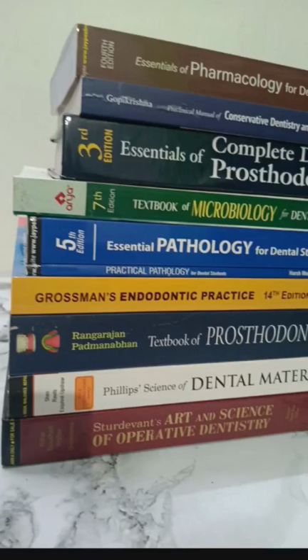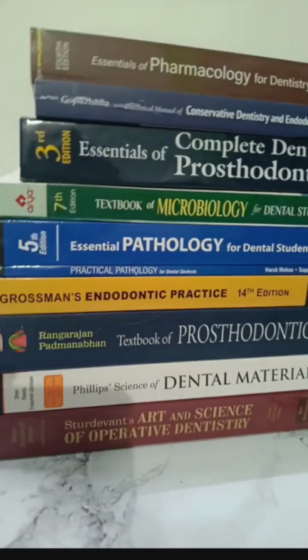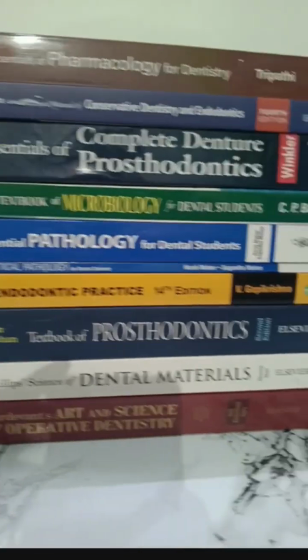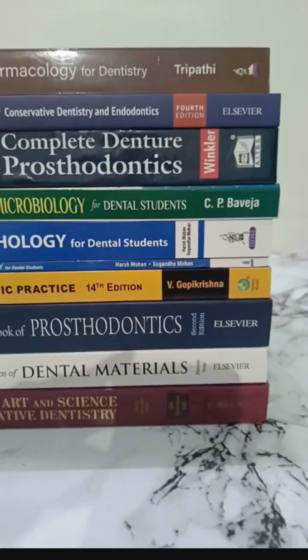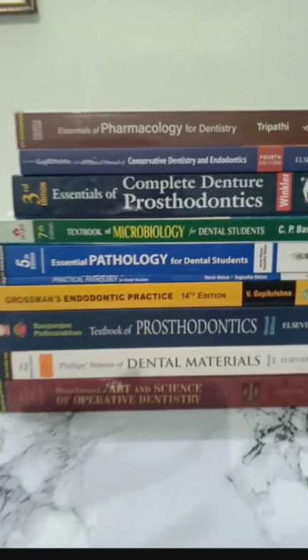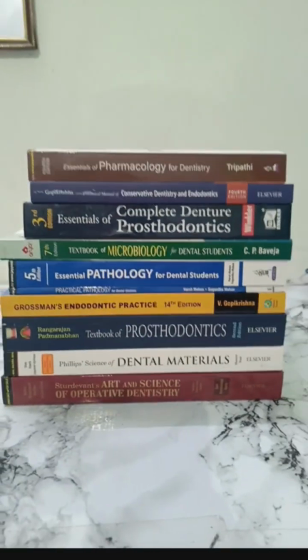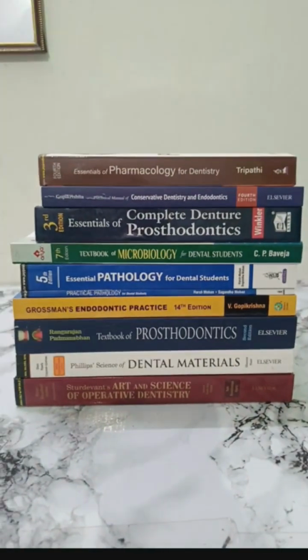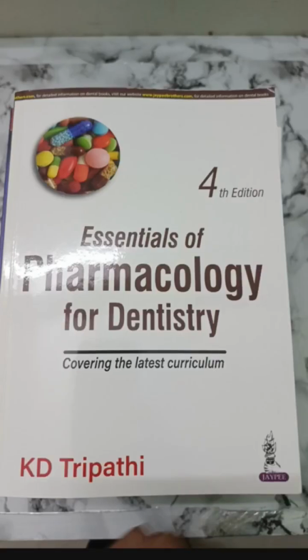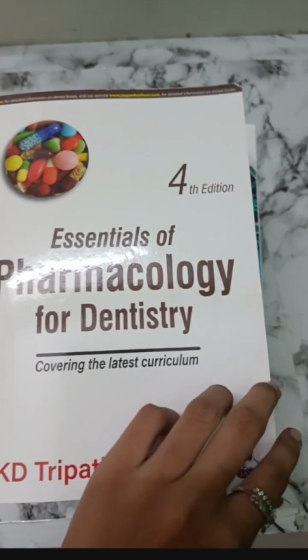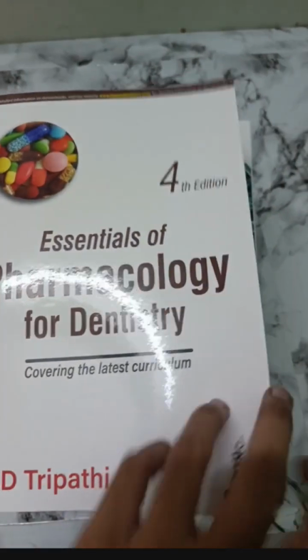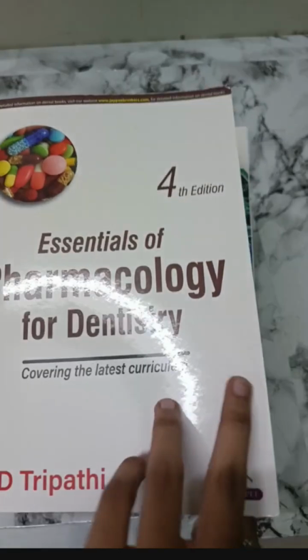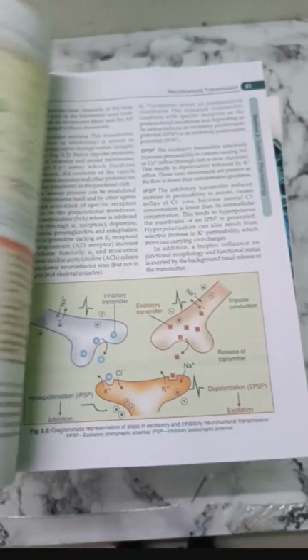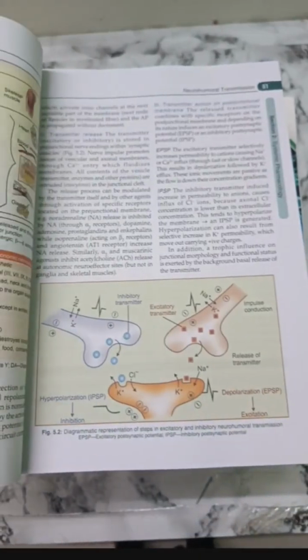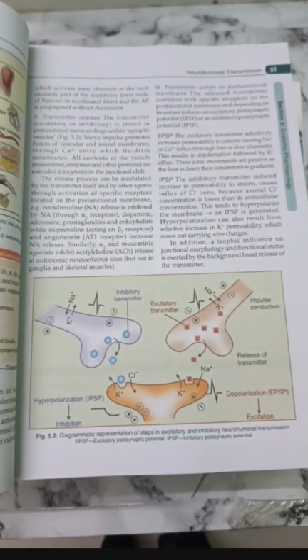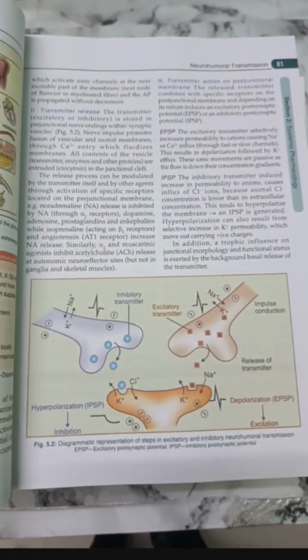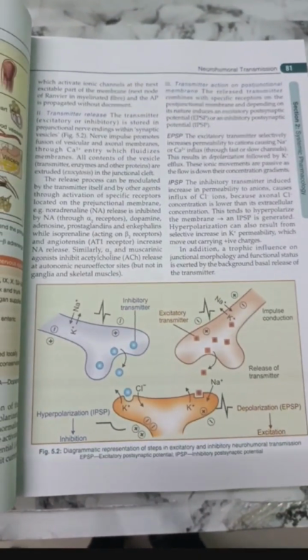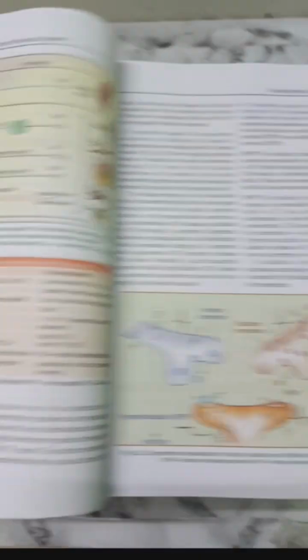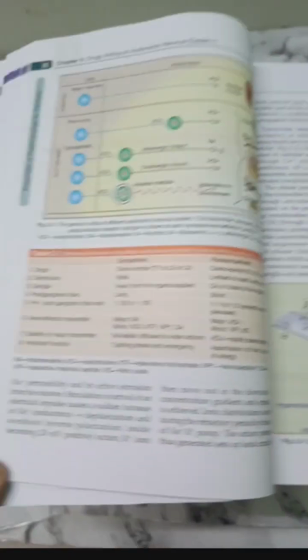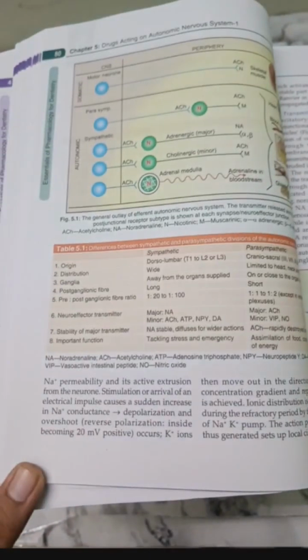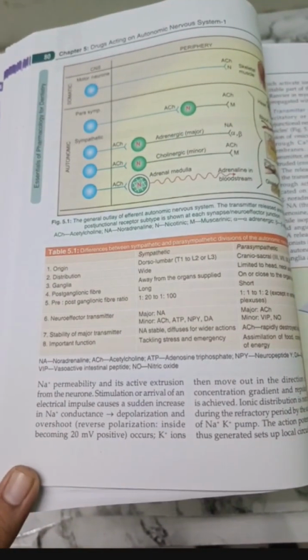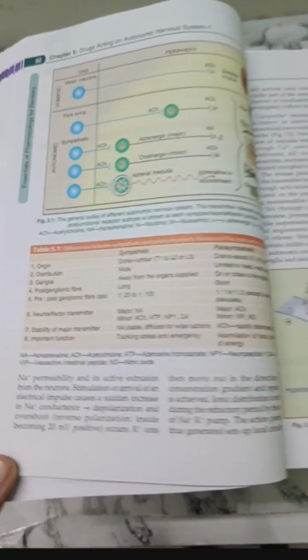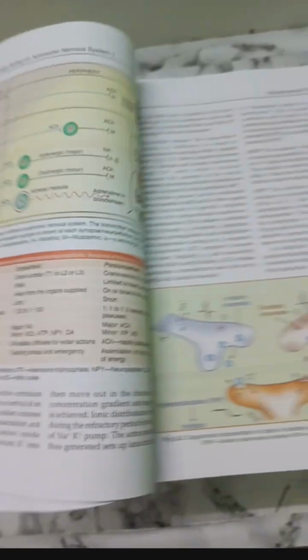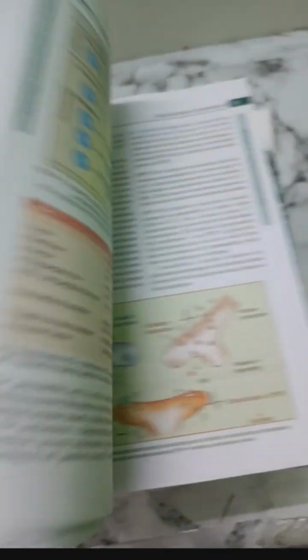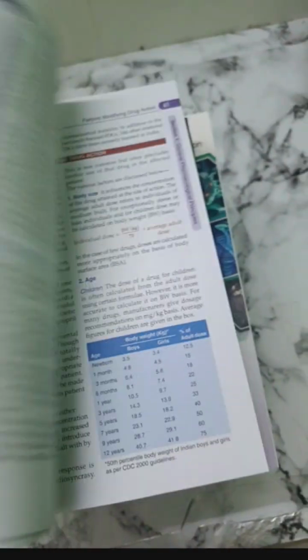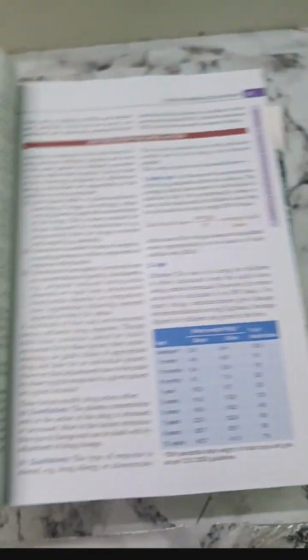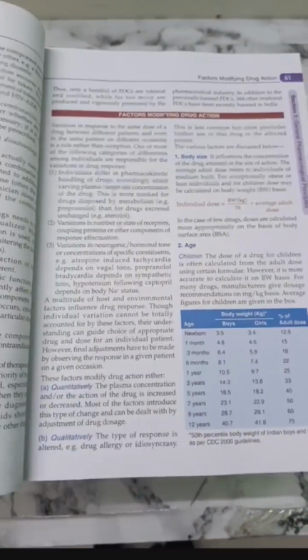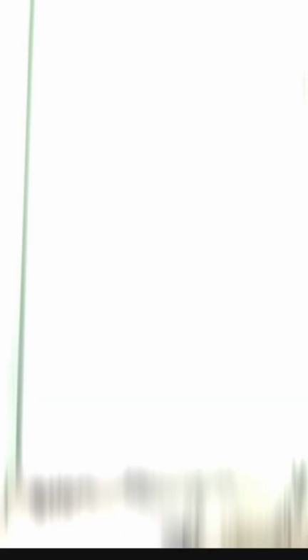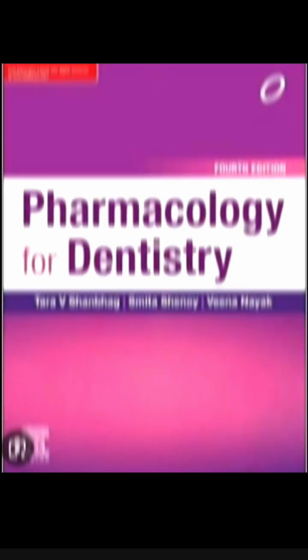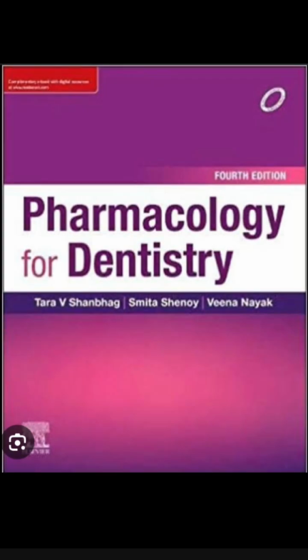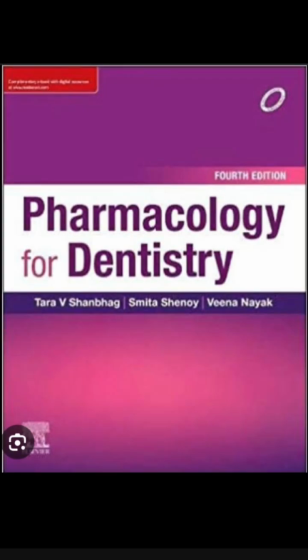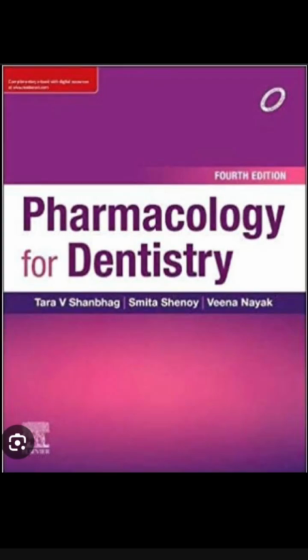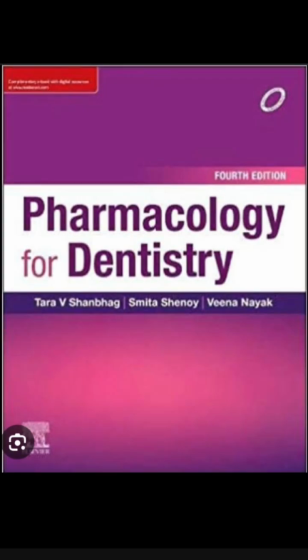Let's explore BDS second year books. For pharmacology, refer this book from K.D. Tripathi. Why? Because it is a compact size book with concise content. And the alternative for this book would be this one.